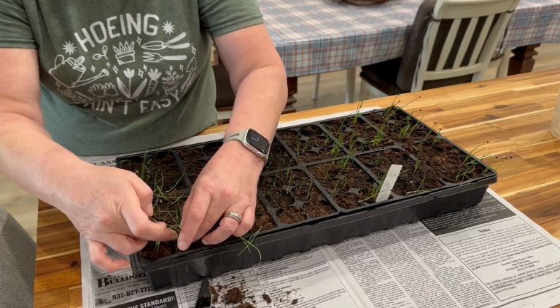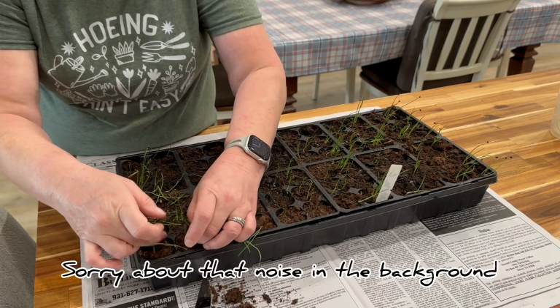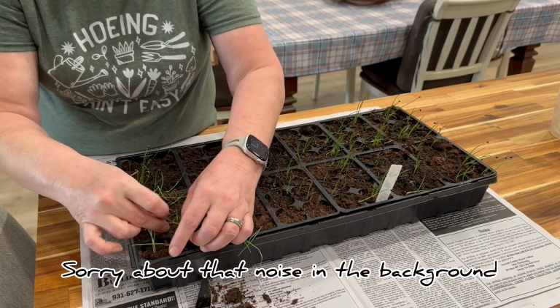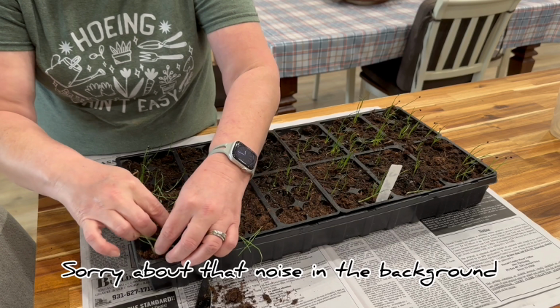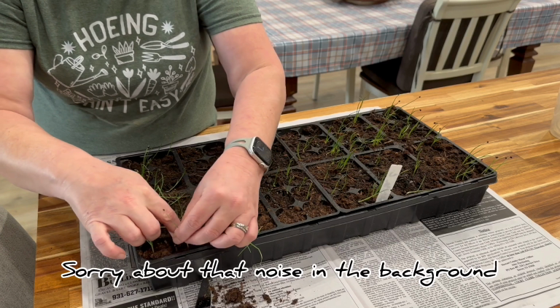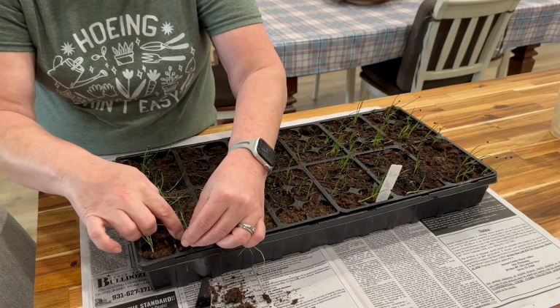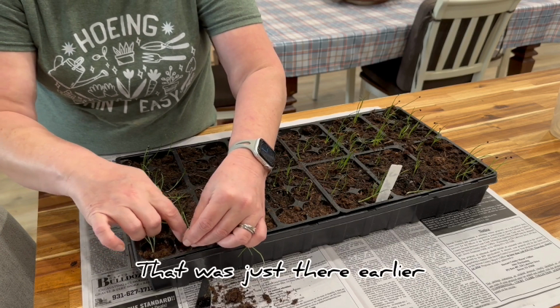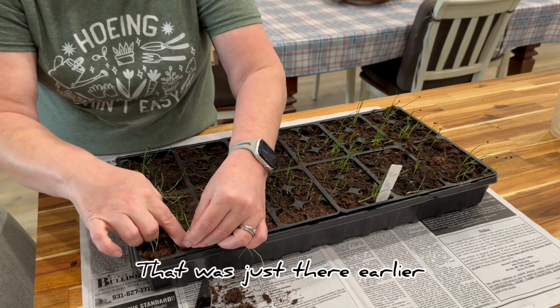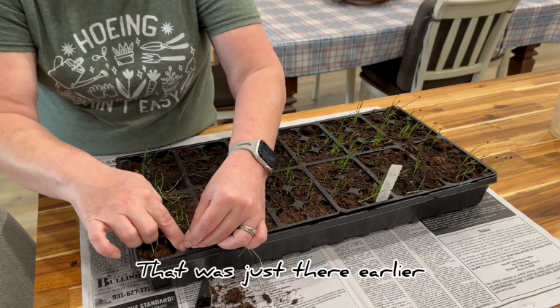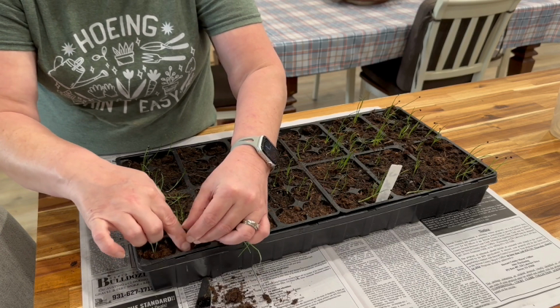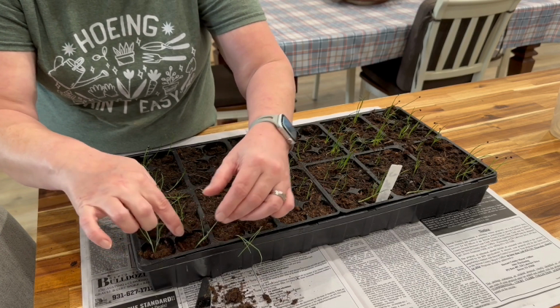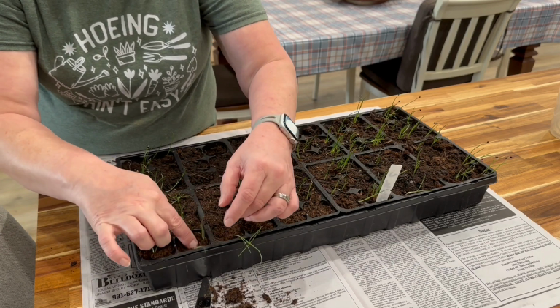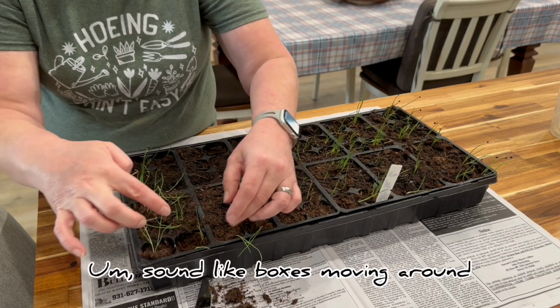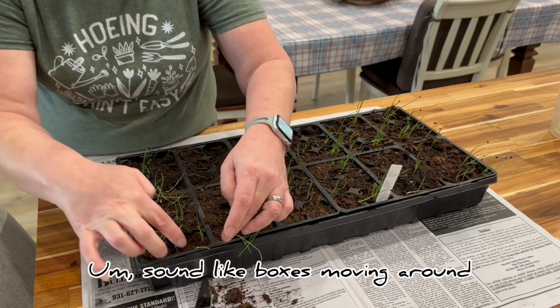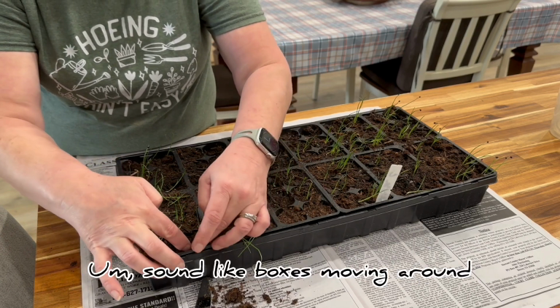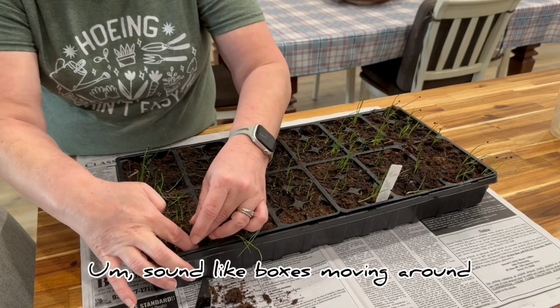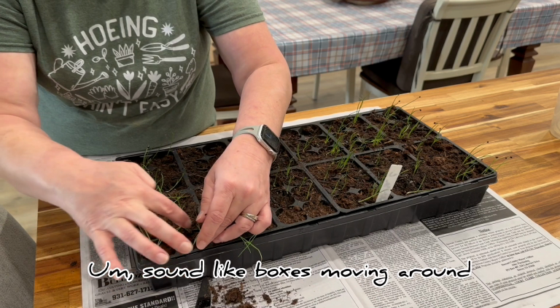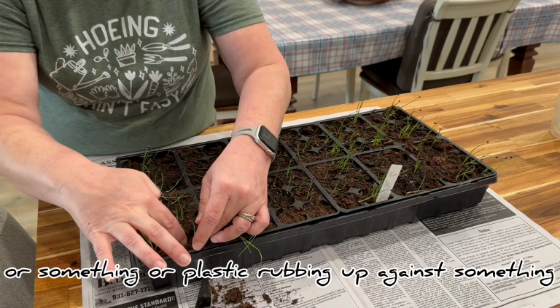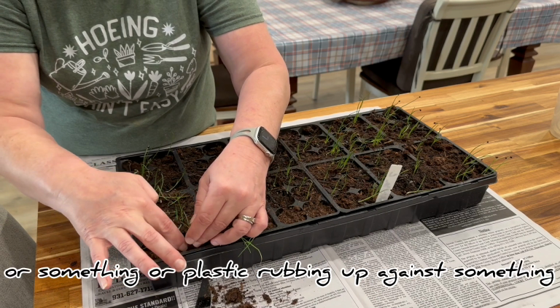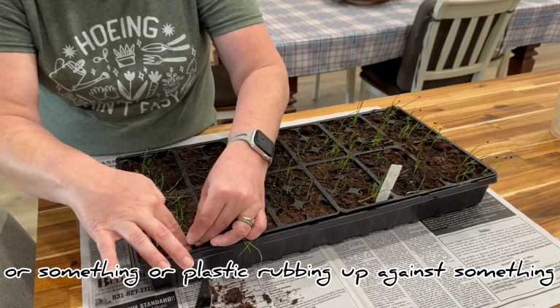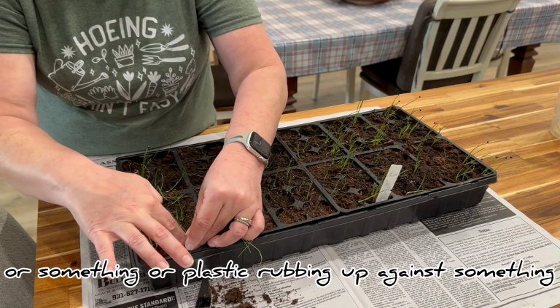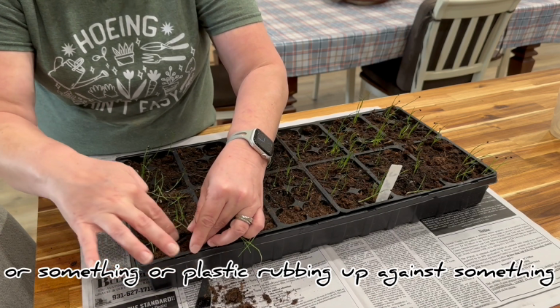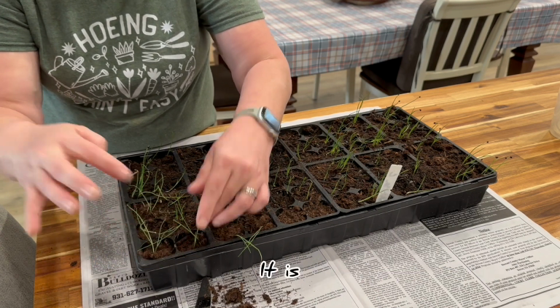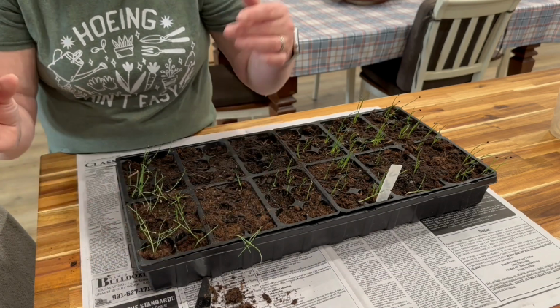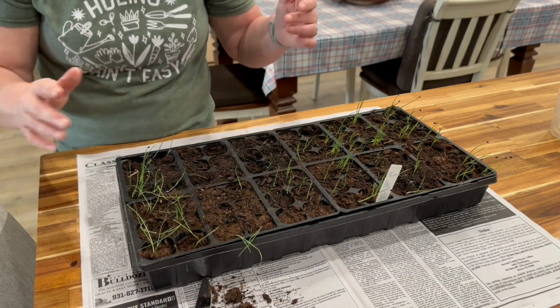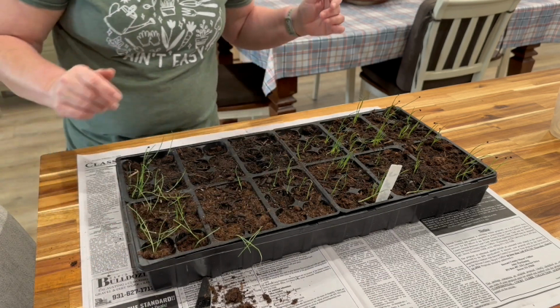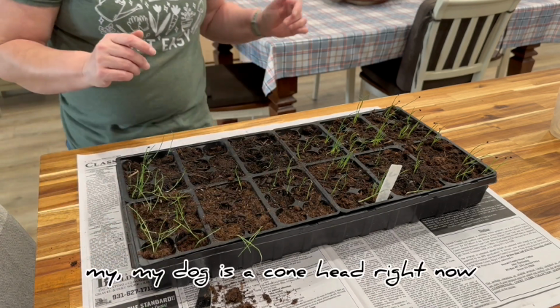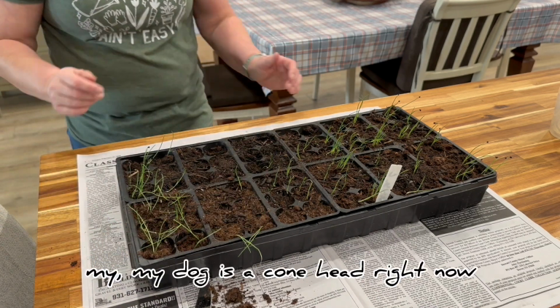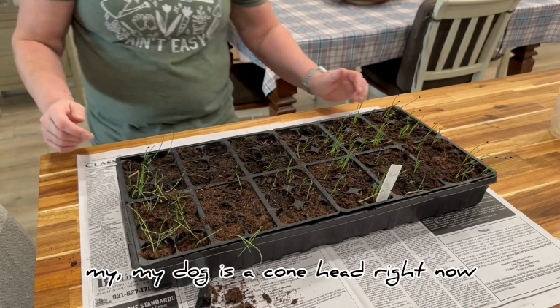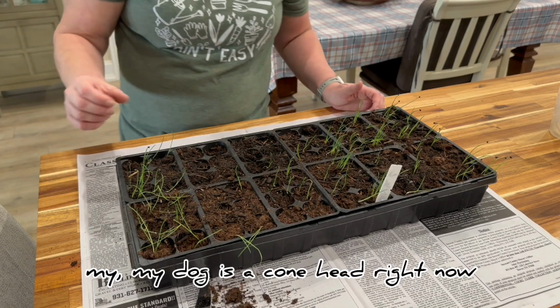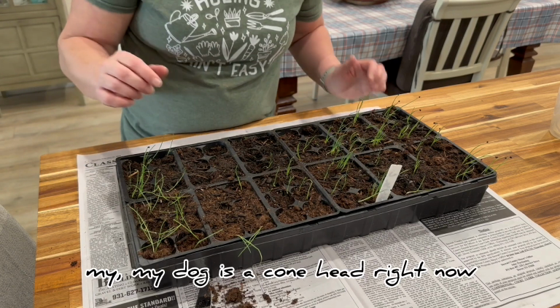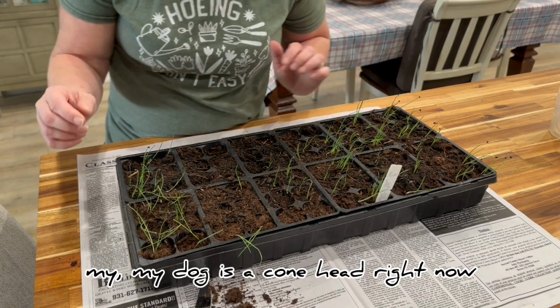Sorry about that noise in the background — it sounded like boxes moving around or plastic rubbing against something. It's my dog; he's a conehead right now.